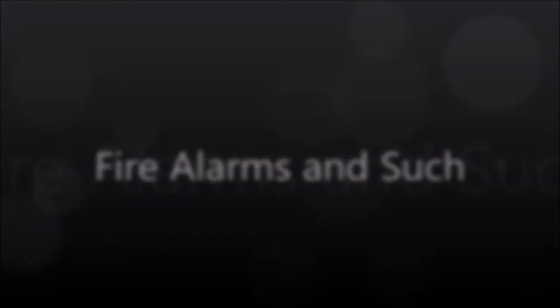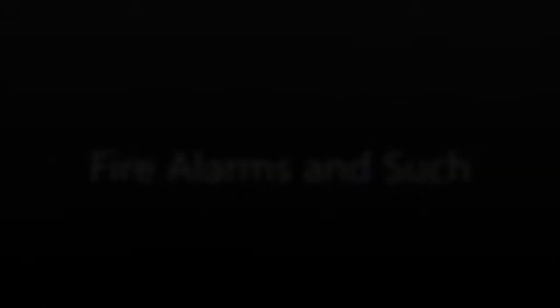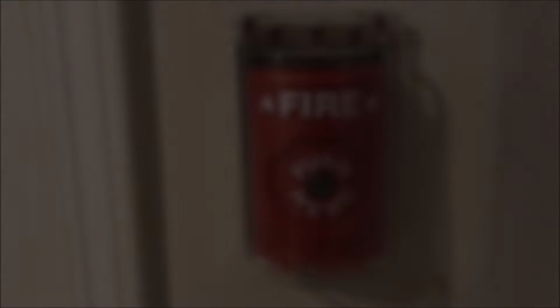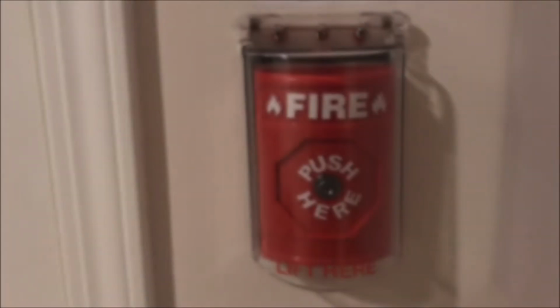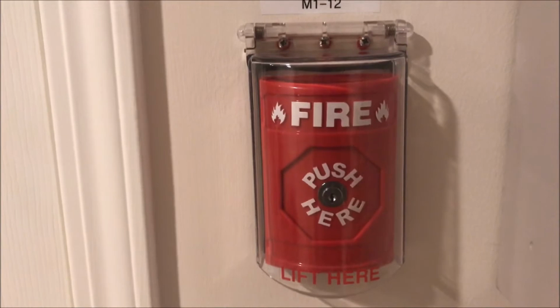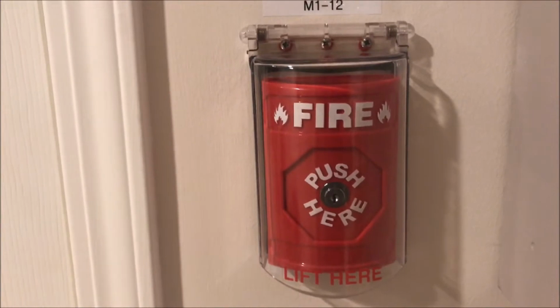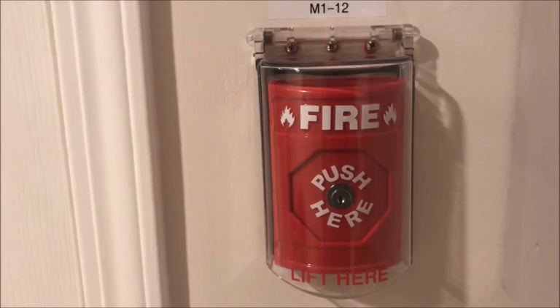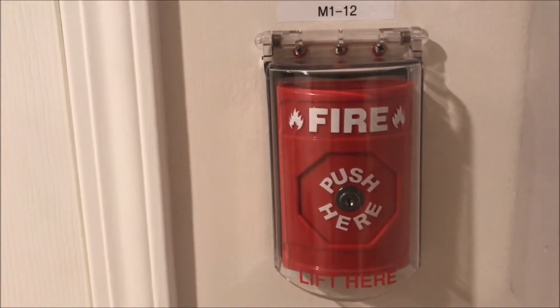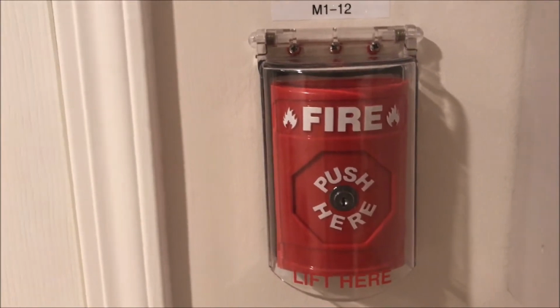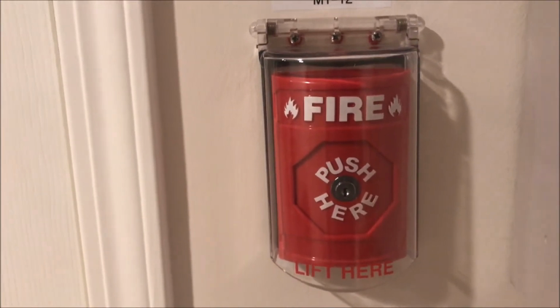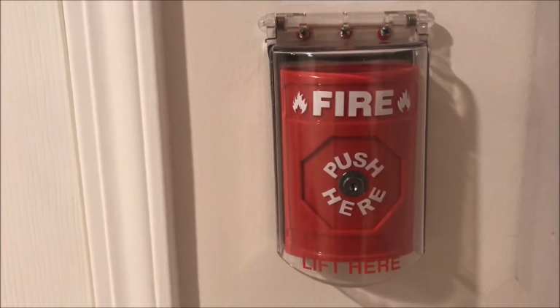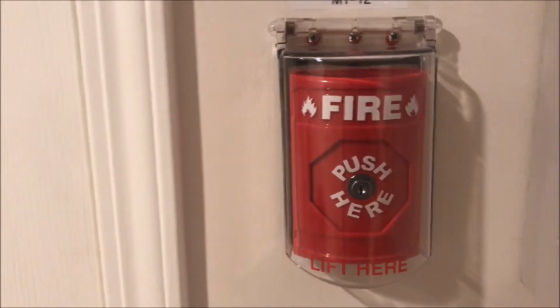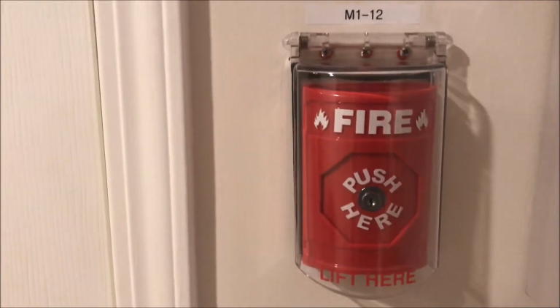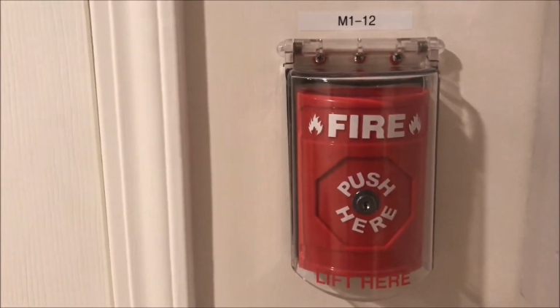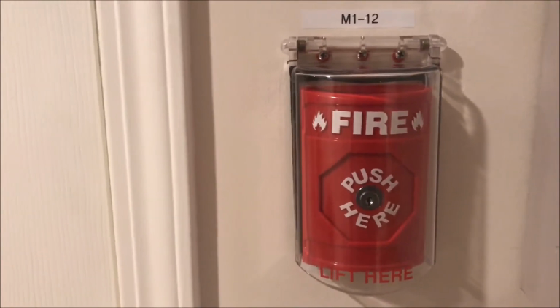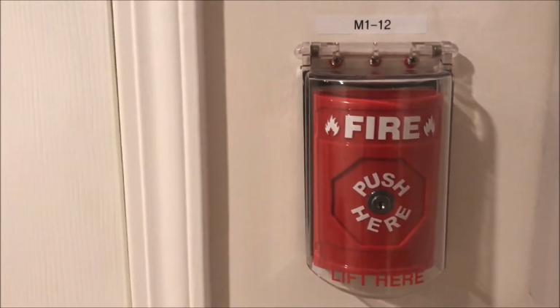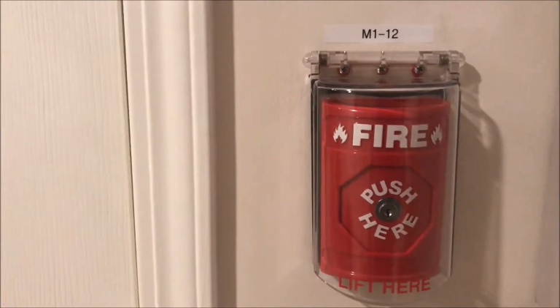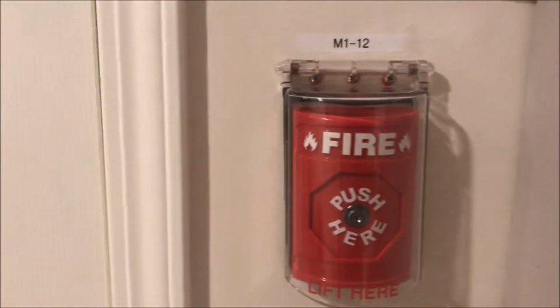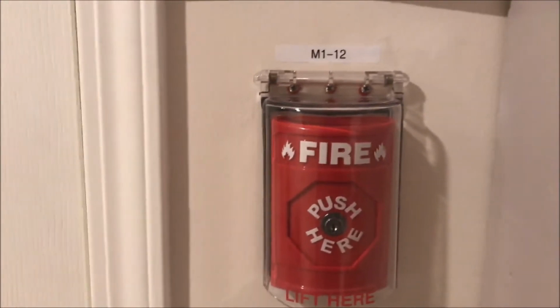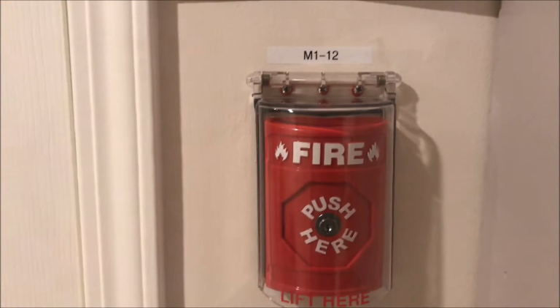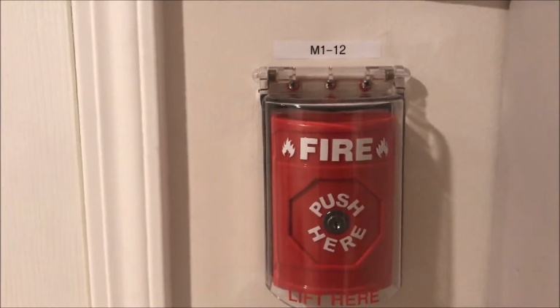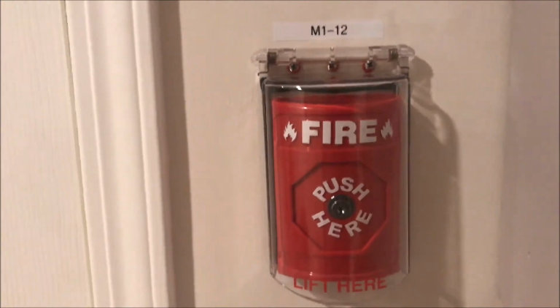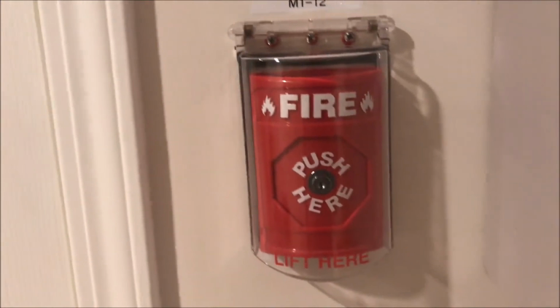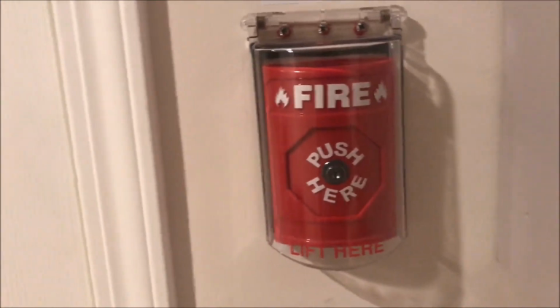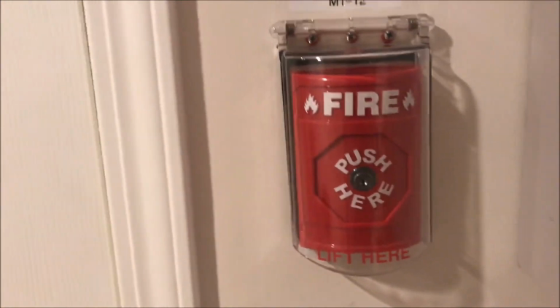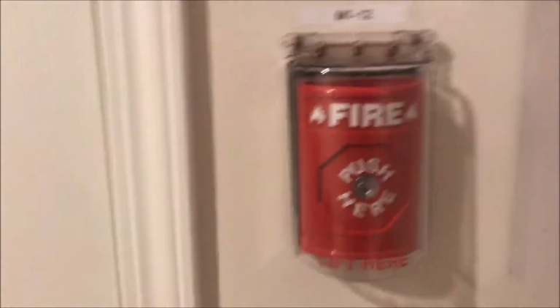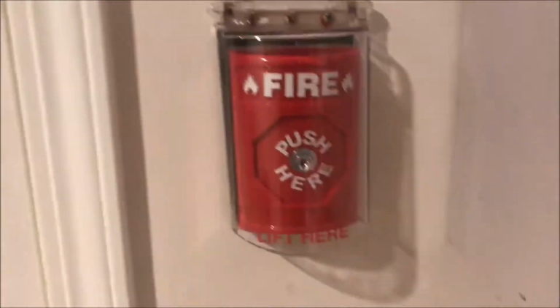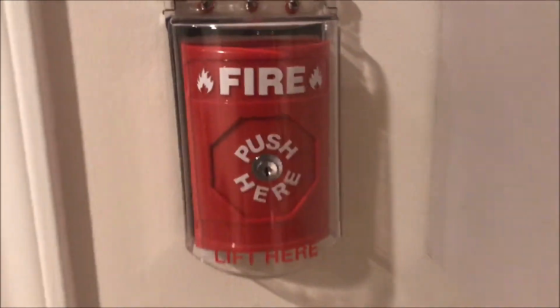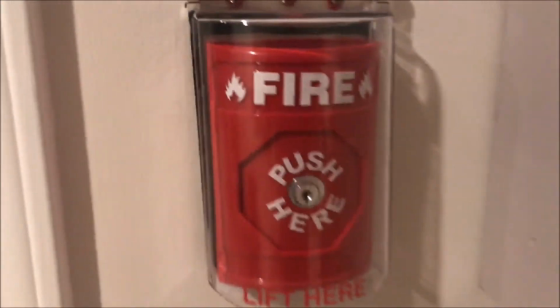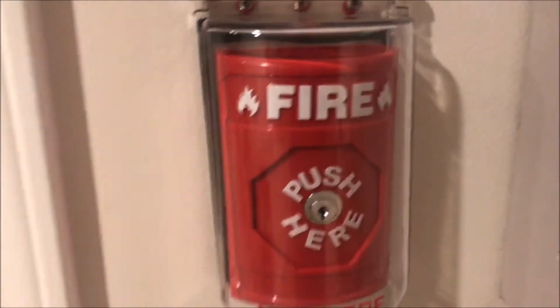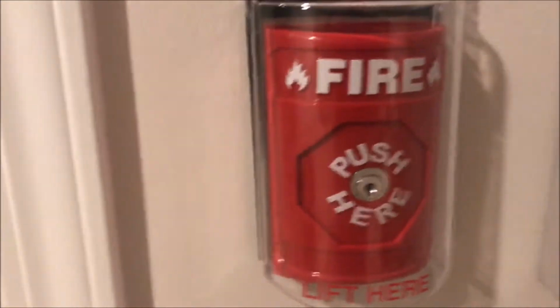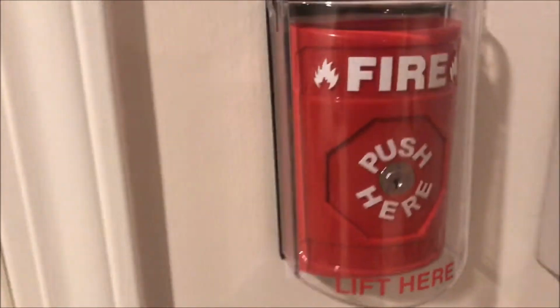All right, hey guys — one gun to fire alarms and such. Today we are going to be doing a testing overview of the STI fire stopper key reset push station. Here it is, I got it brand new in box.